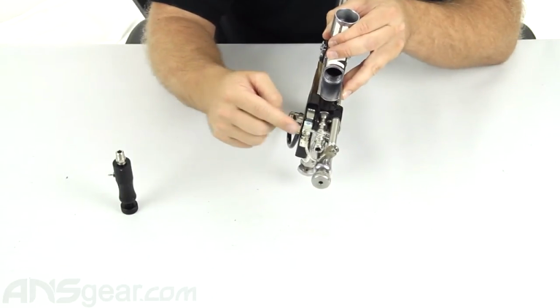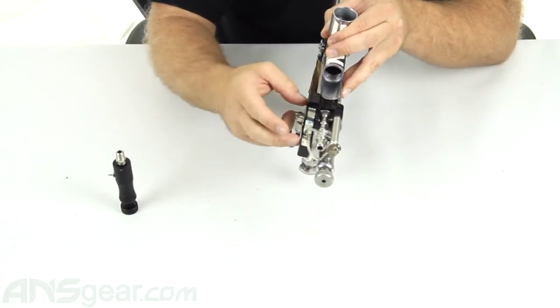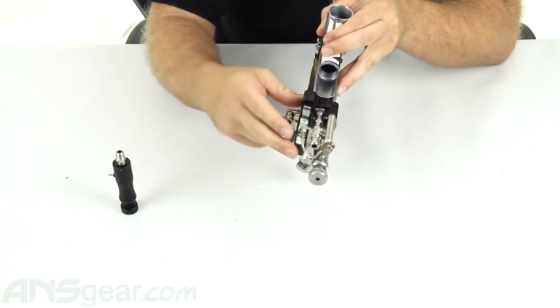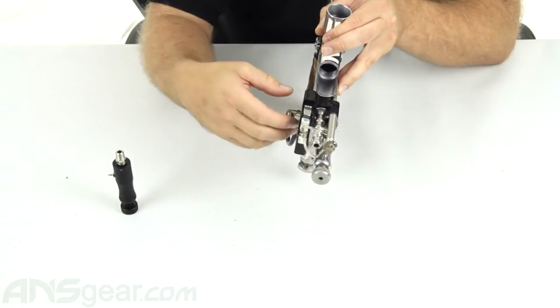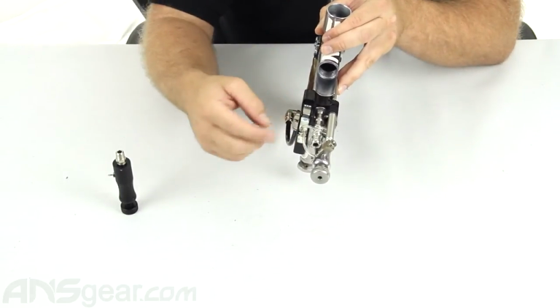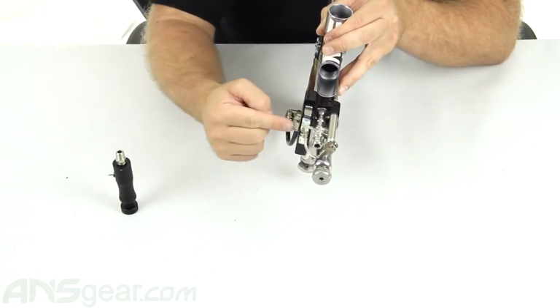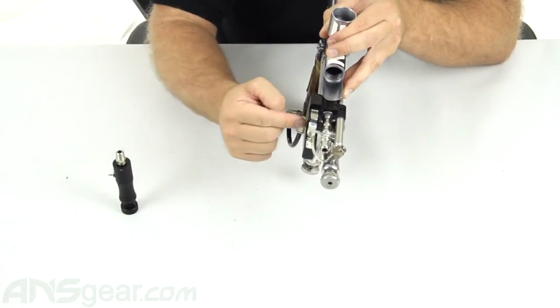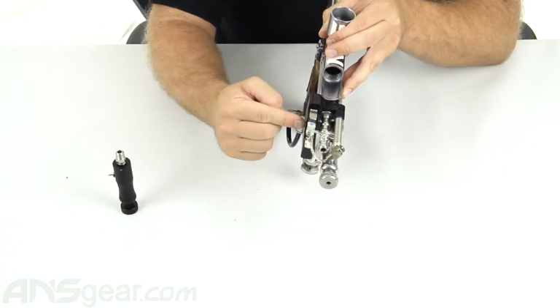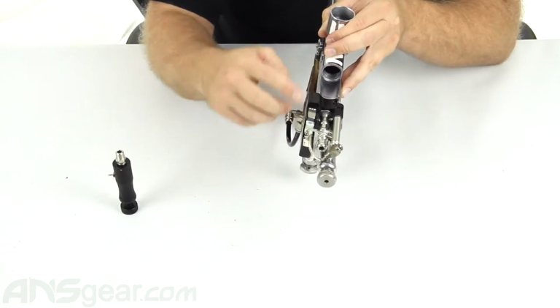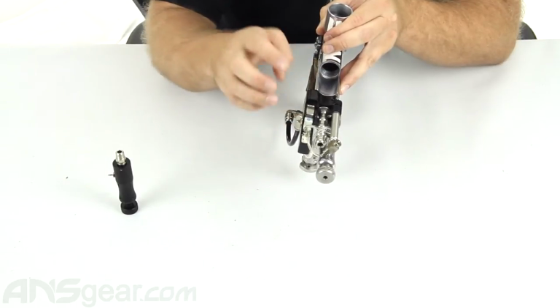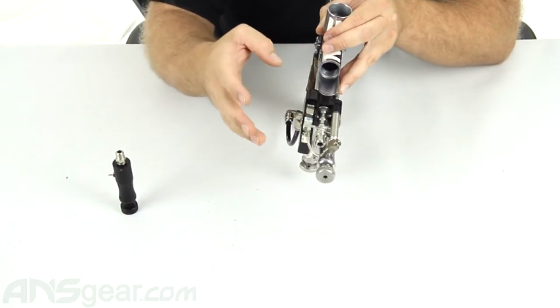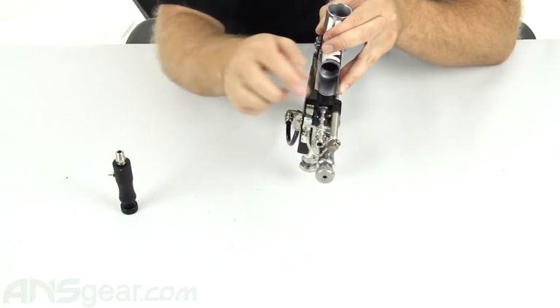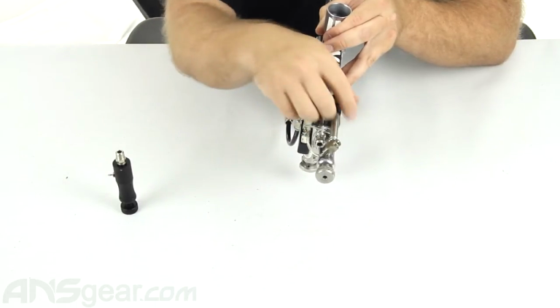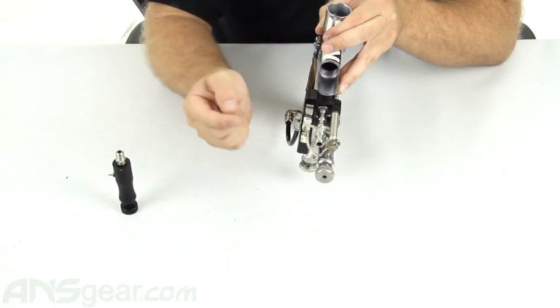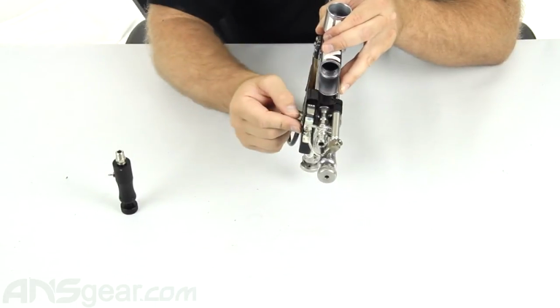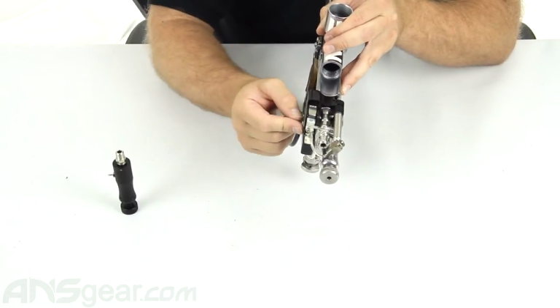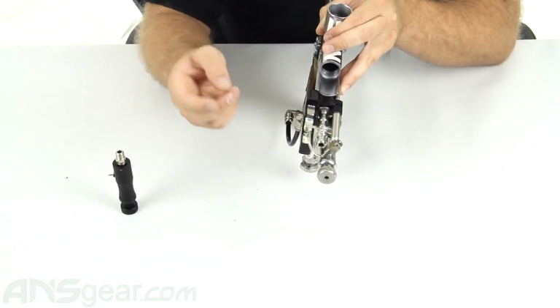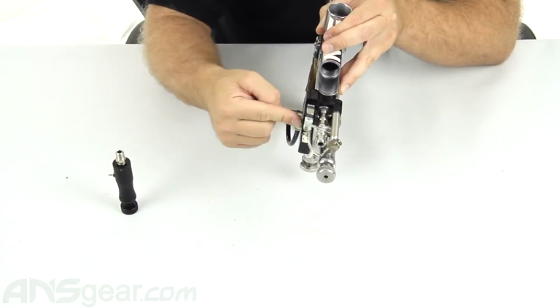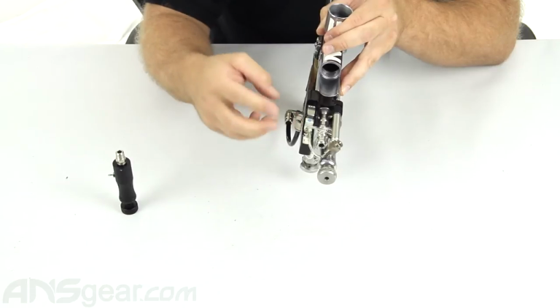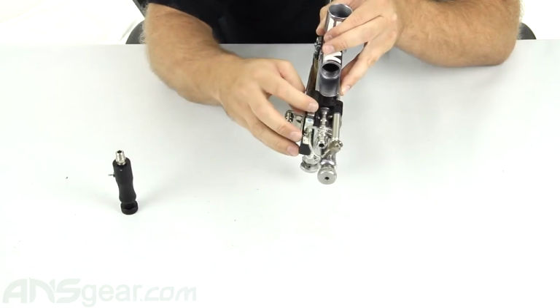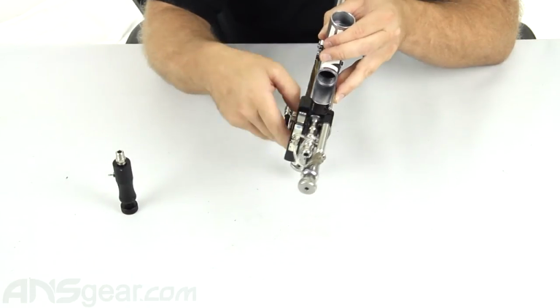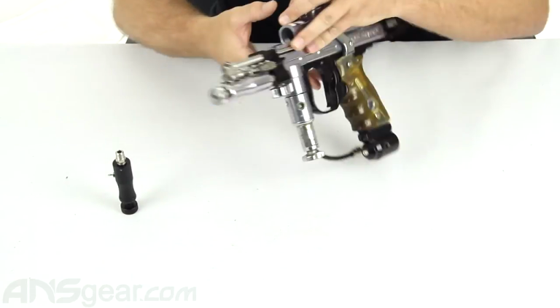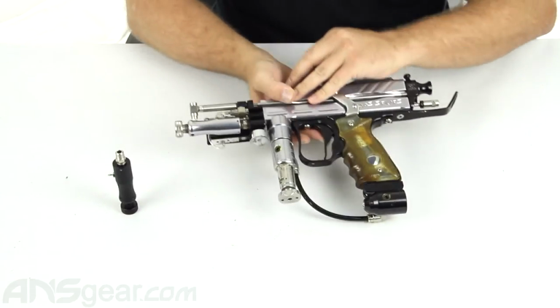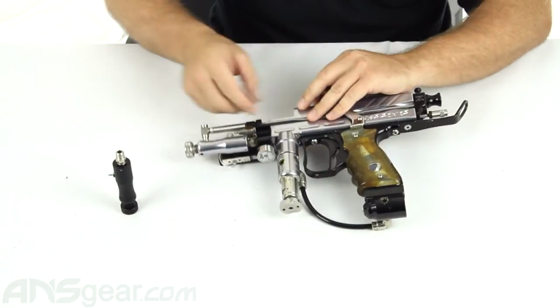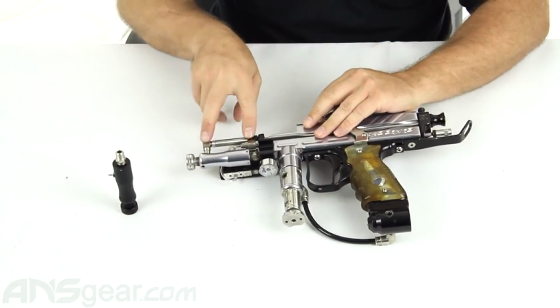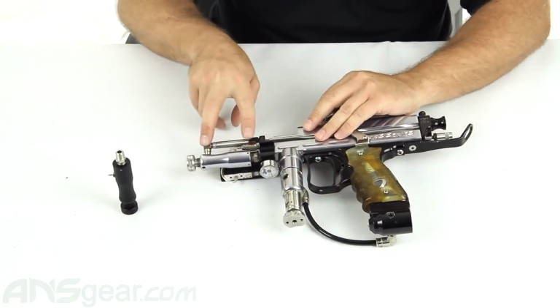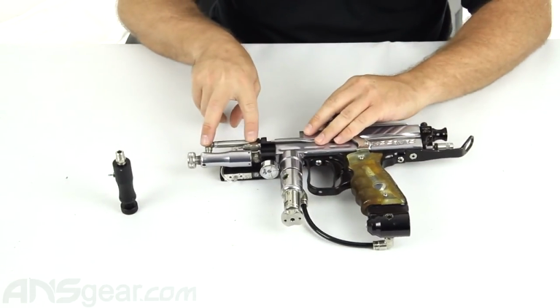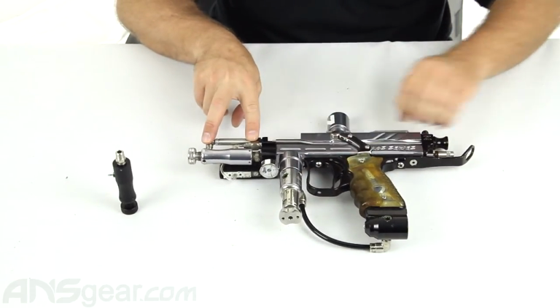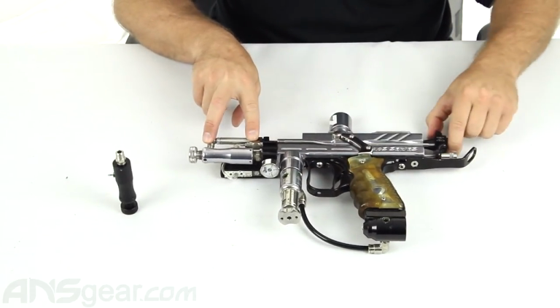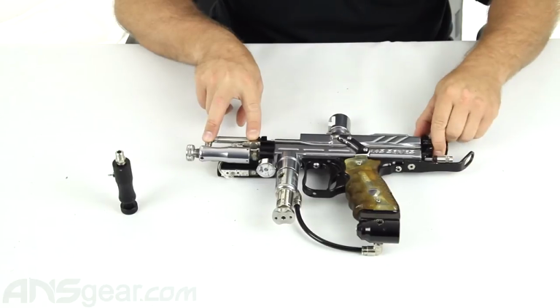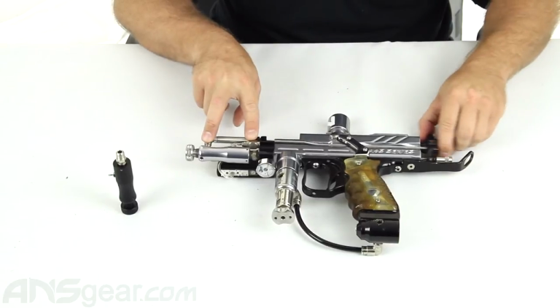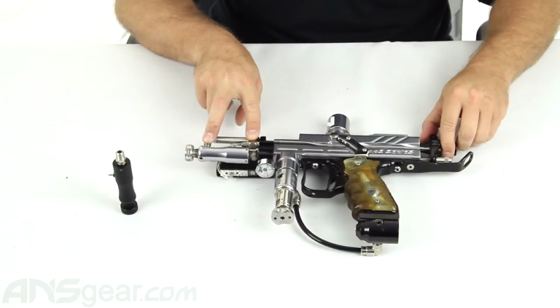Now, if you don't have a solenoid or an electronic auto cocker, you're going to have a three-way here. It's going to do the same thing though — regulate the pressure going into the three-way. What the three-way does, or my electronic solenoid here, is it controls the pressure going into my ram assembly, which makes my bolt move back and forth.